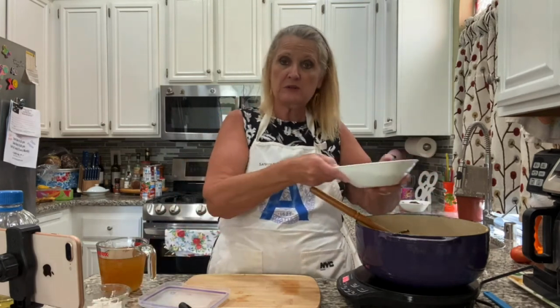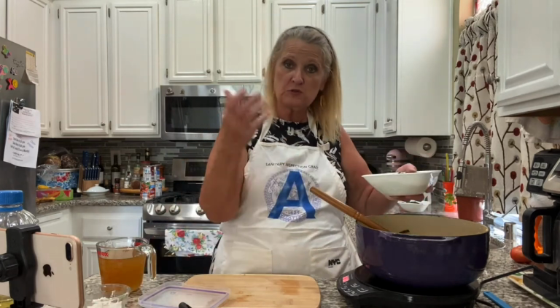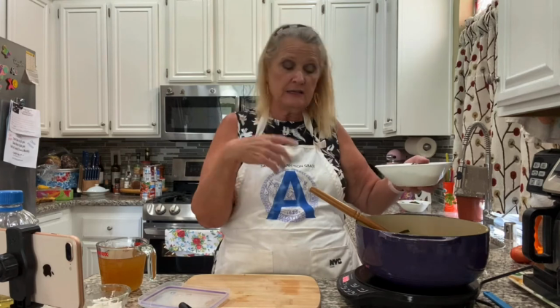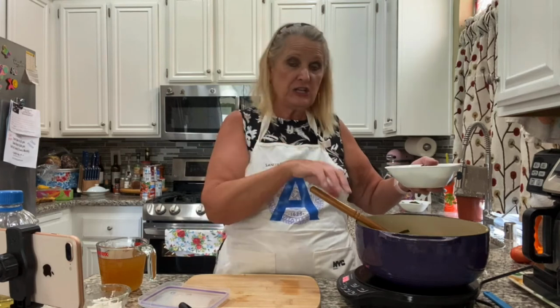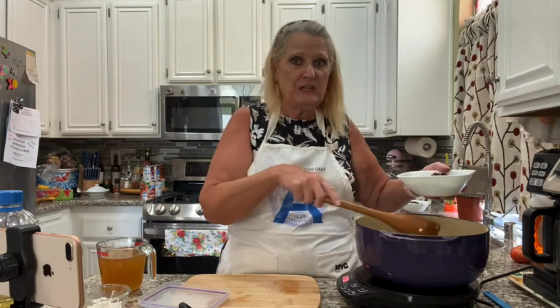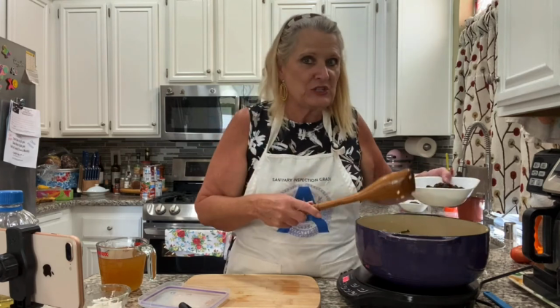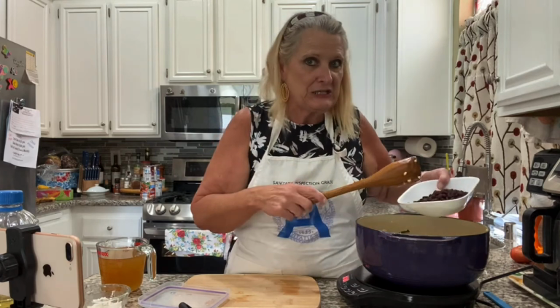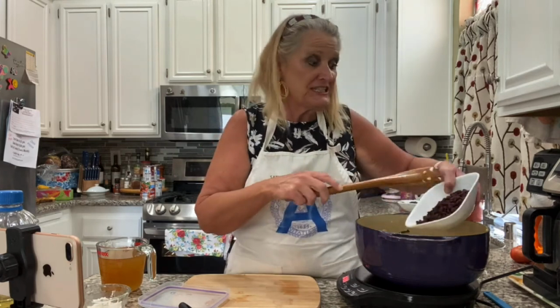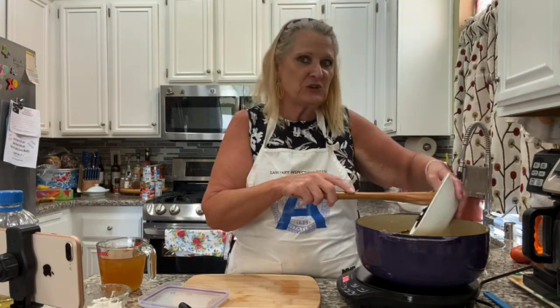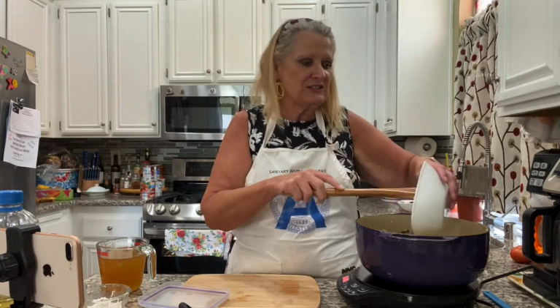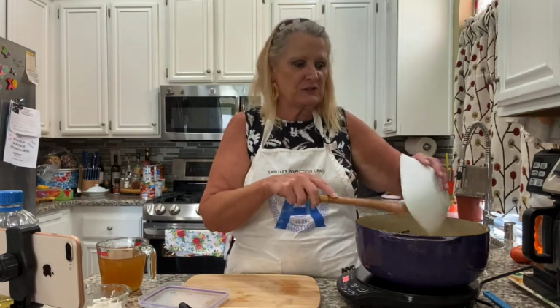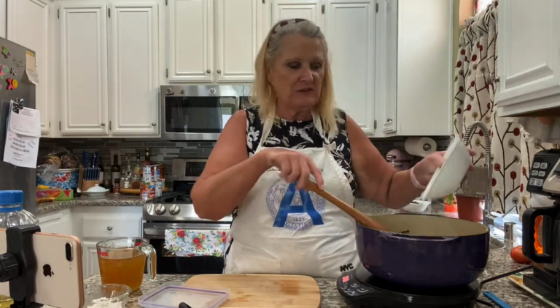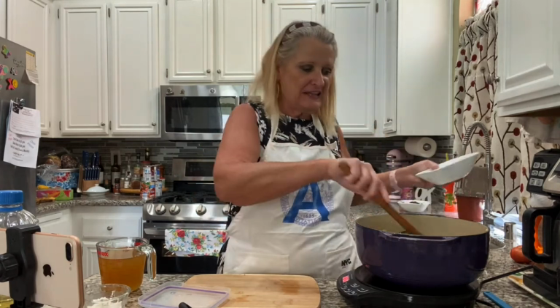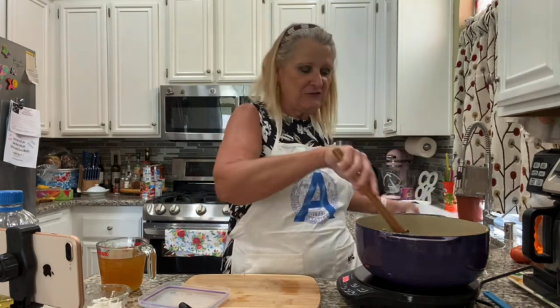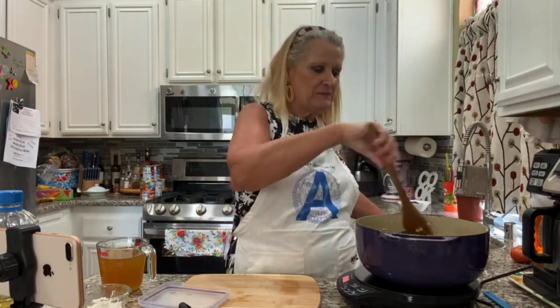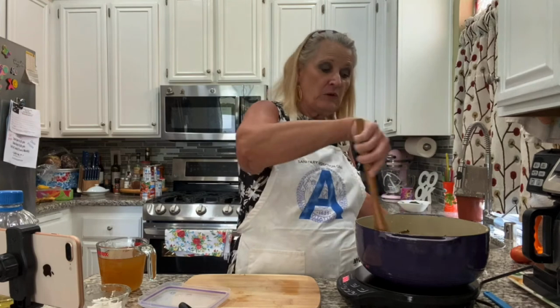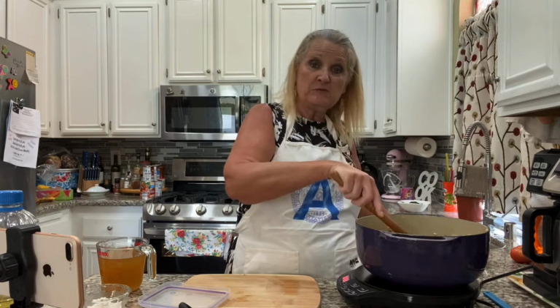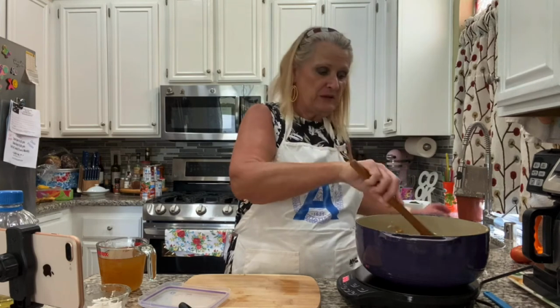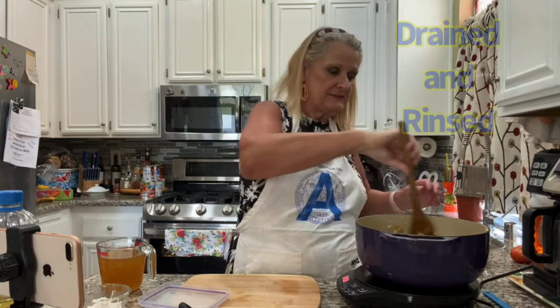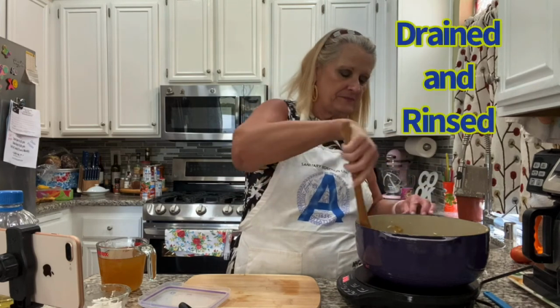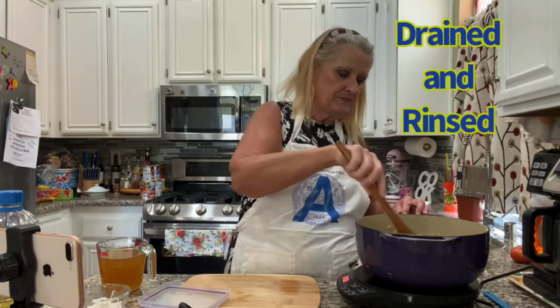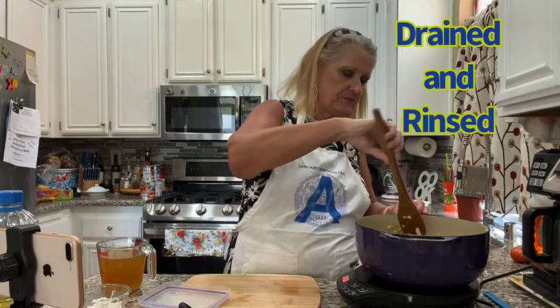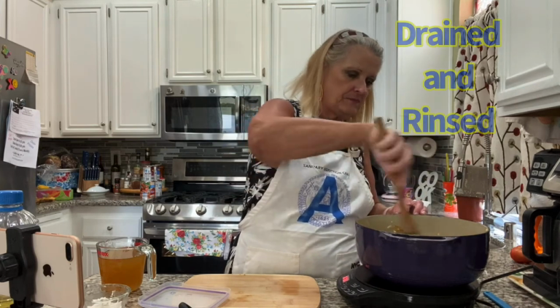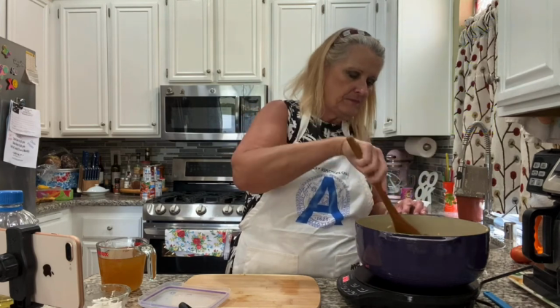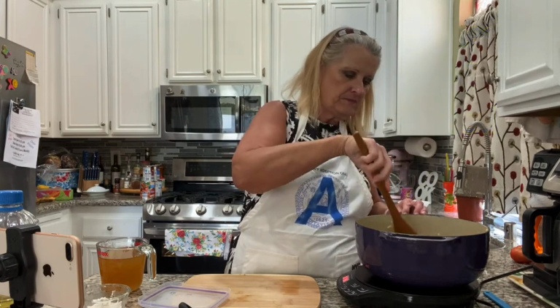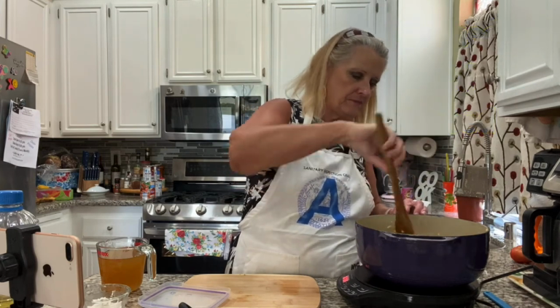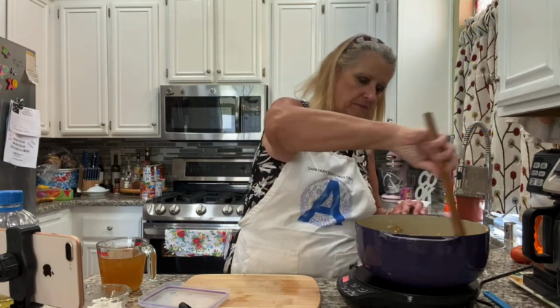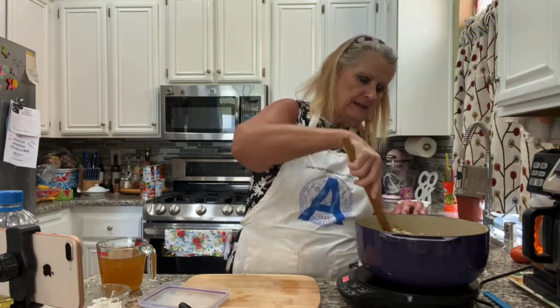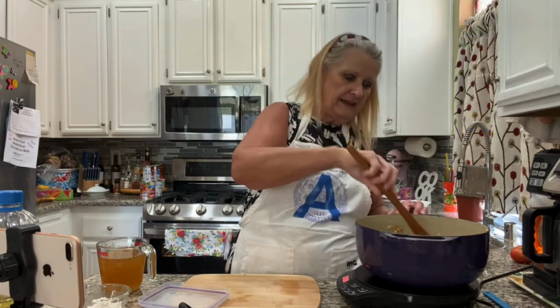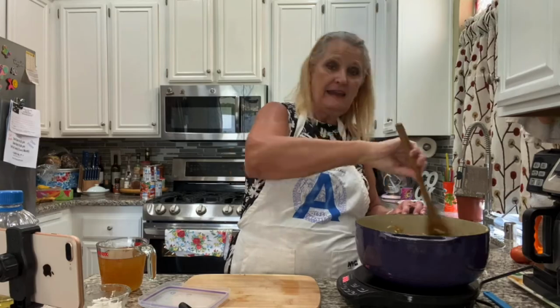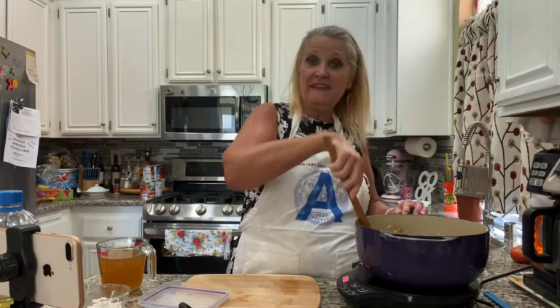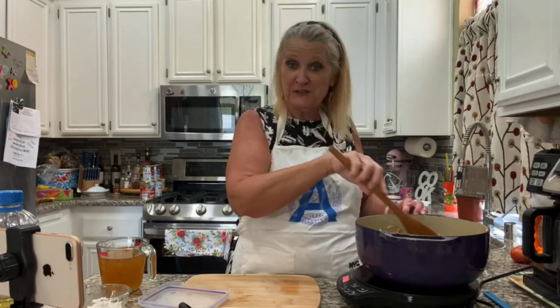You would want some shredded chicken — you can even use canned chicken. This sauce tastes so good that it just covers up any canny flavor. One can of black beans. And that's our filling.